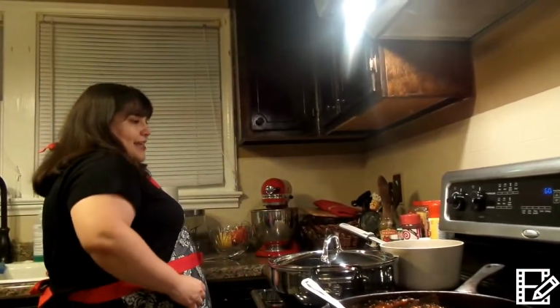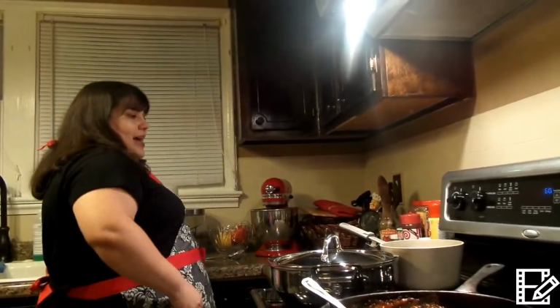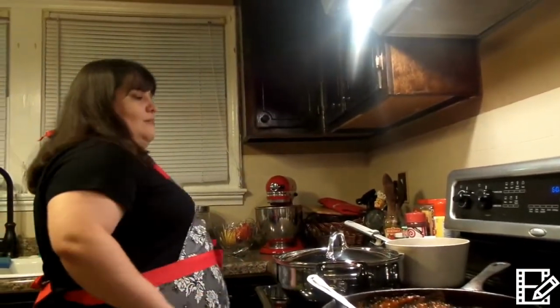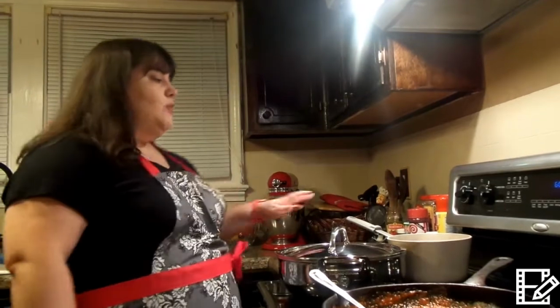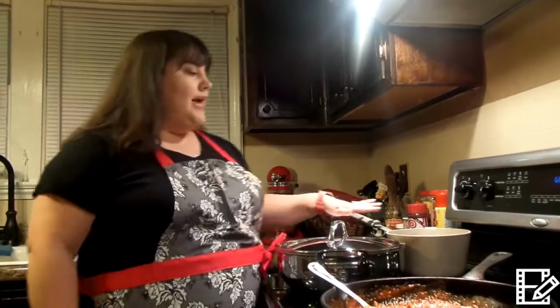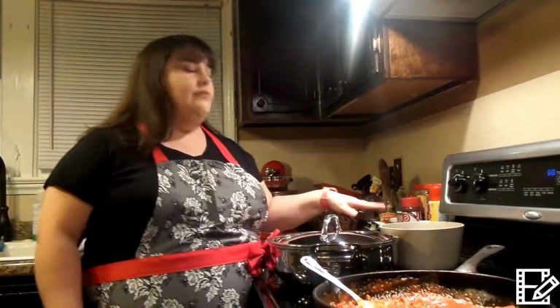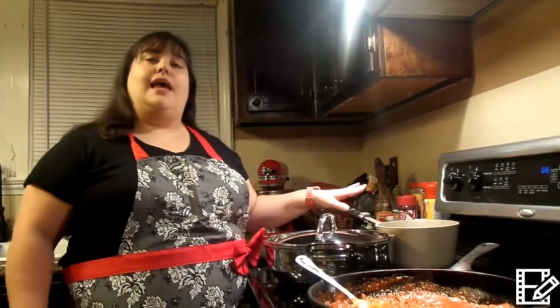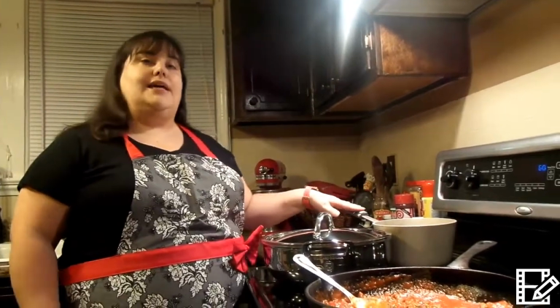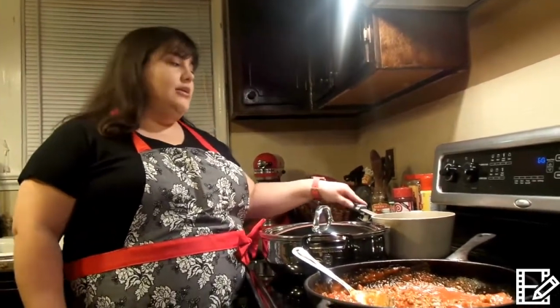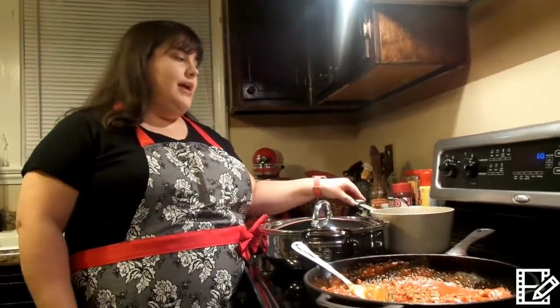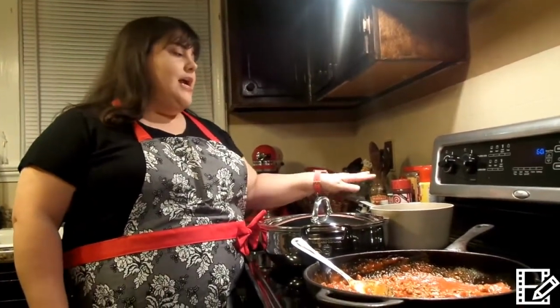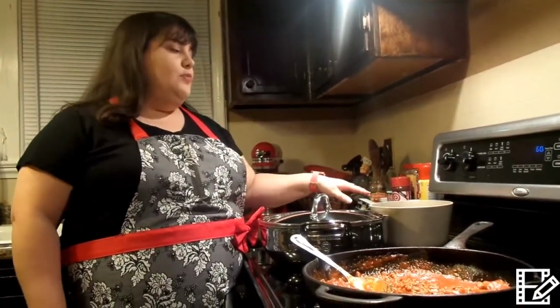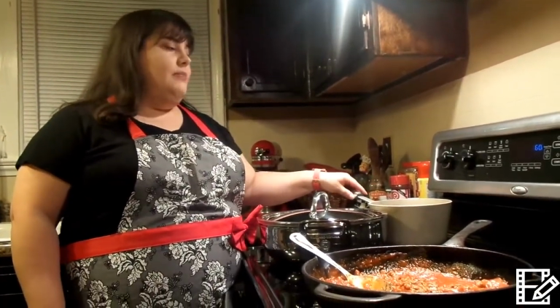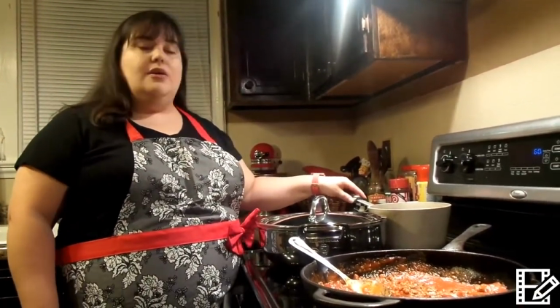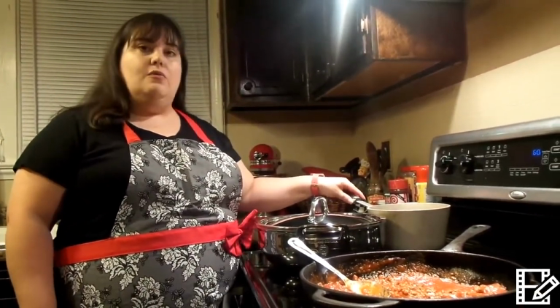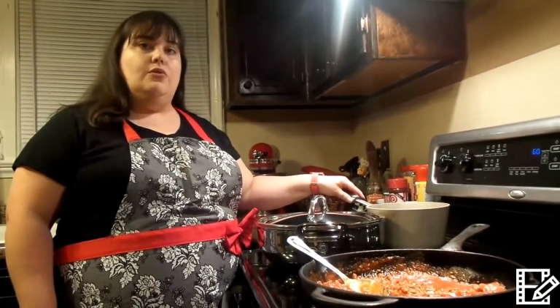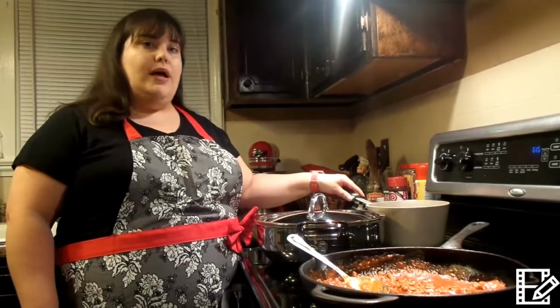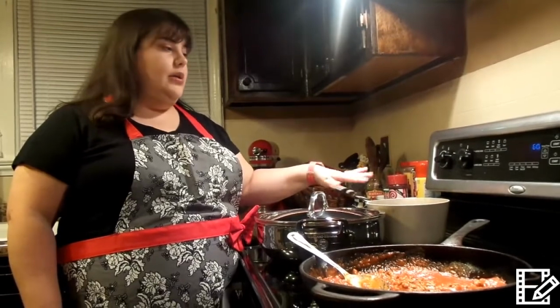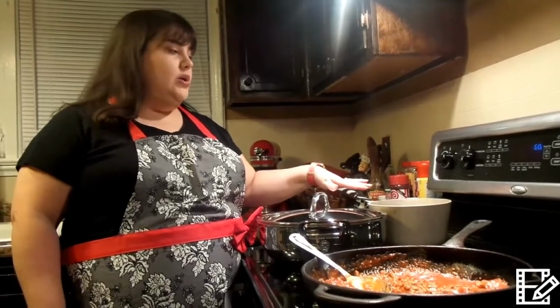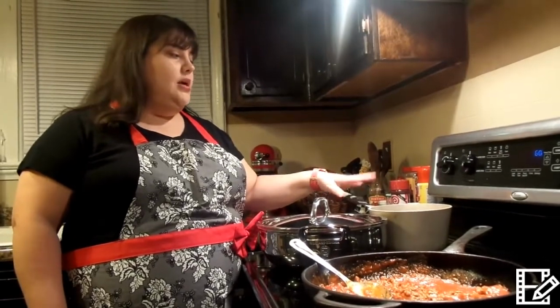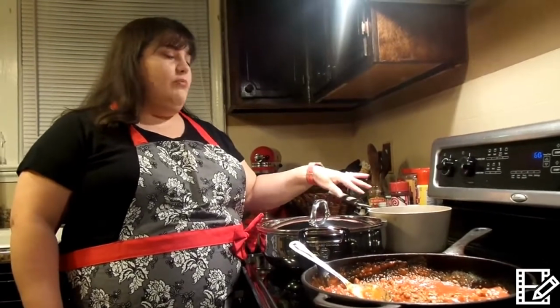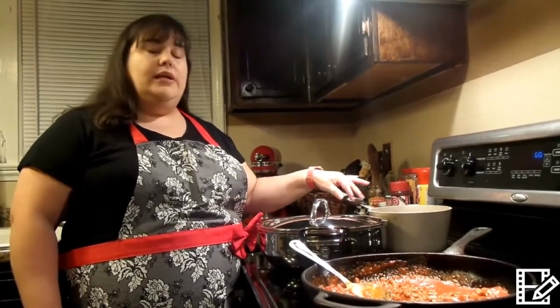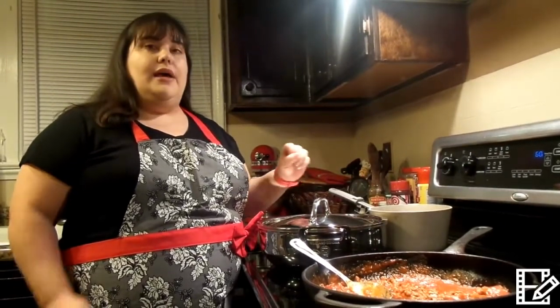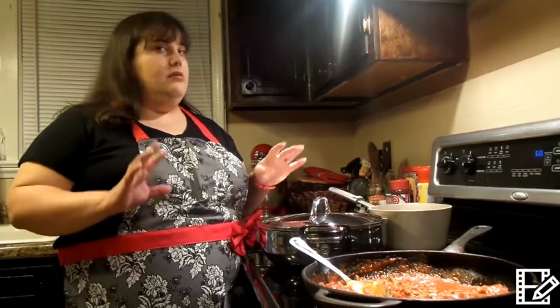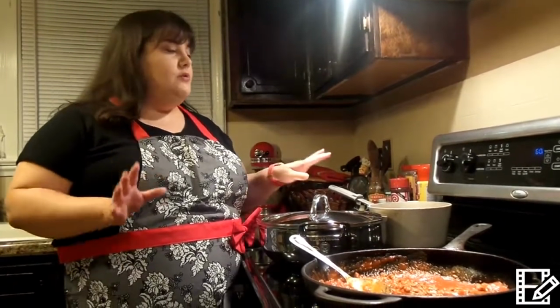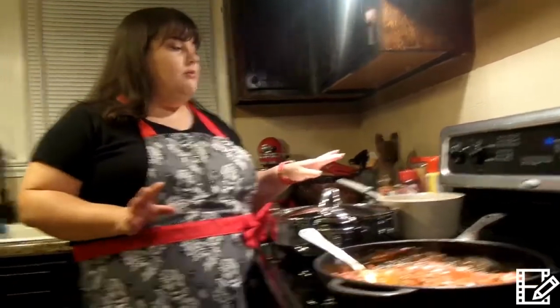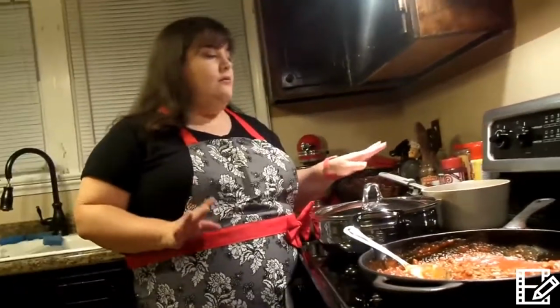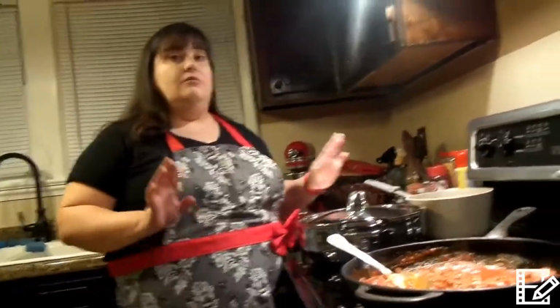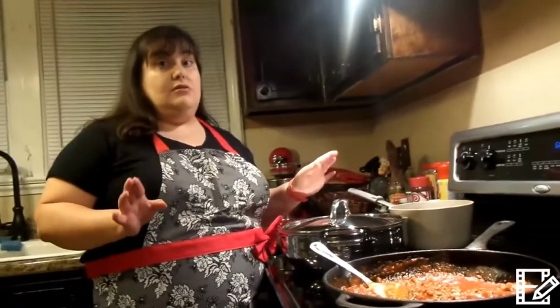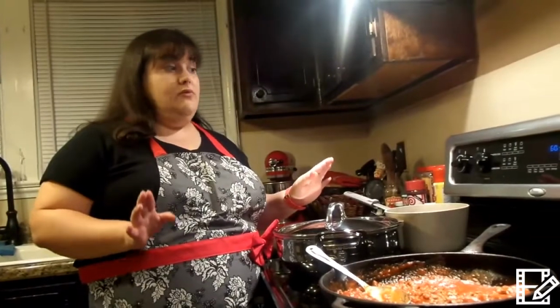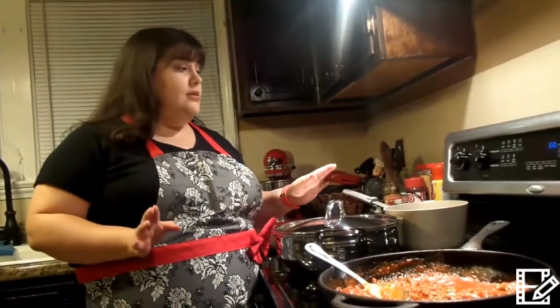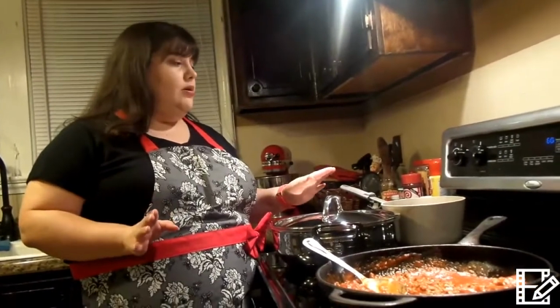I'm going to add some eggs boiling back here. I heard a tip that if you put some baking soda in the water while the eggs are boiling, the shells will peel right off. So cross our fingers that that's going to work.